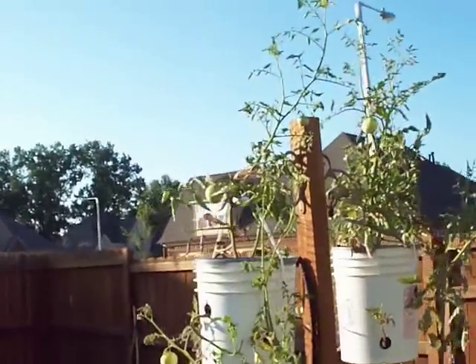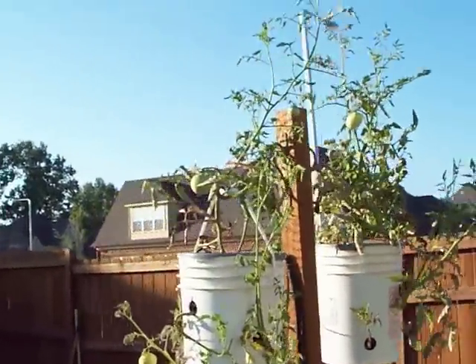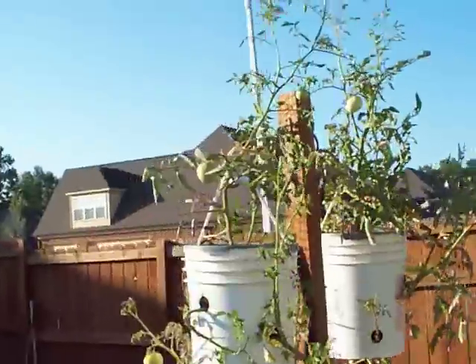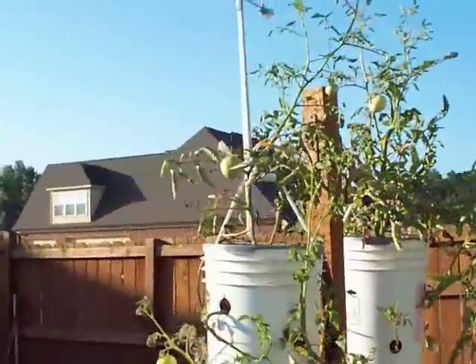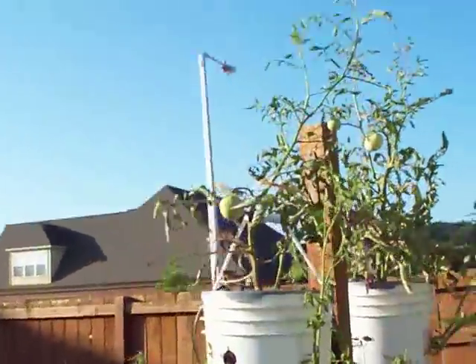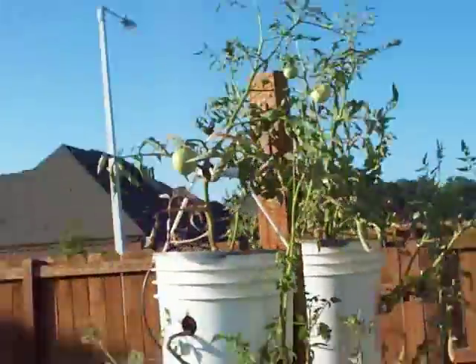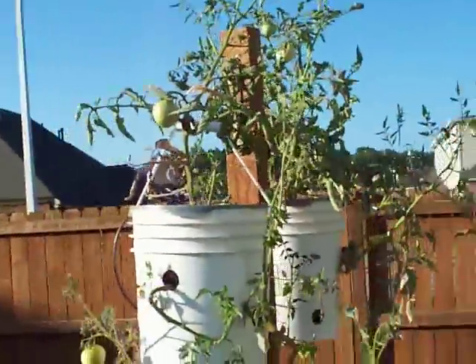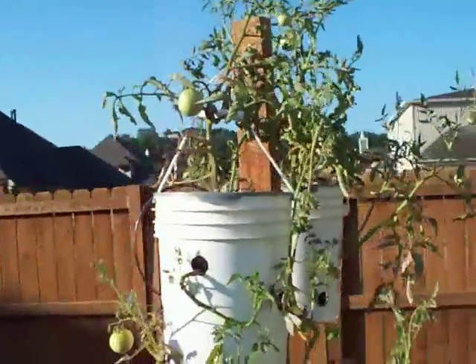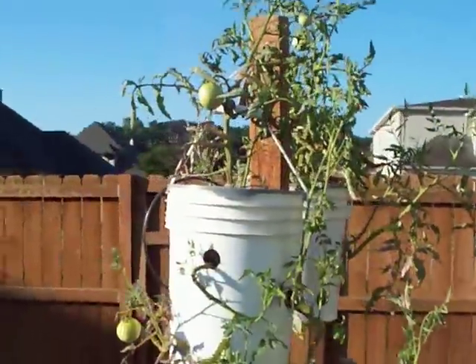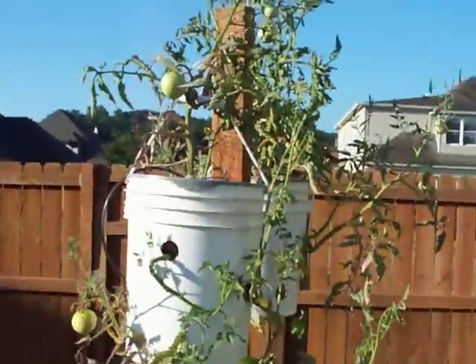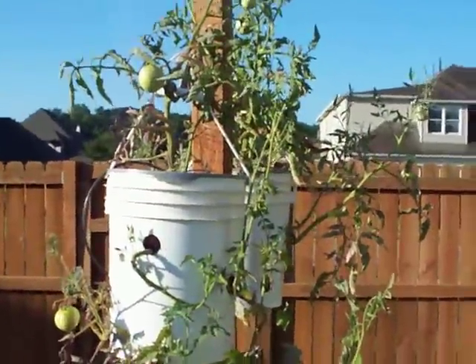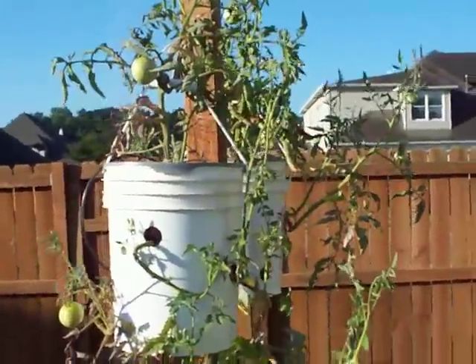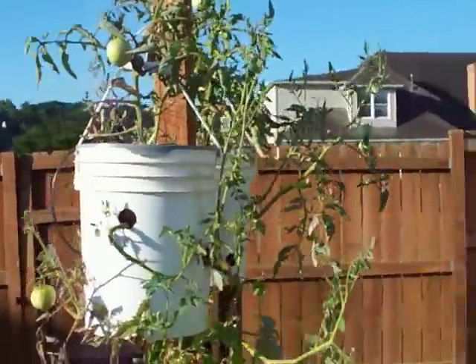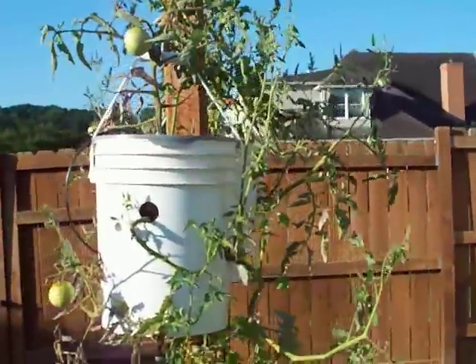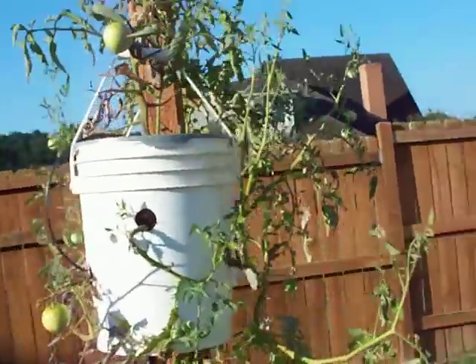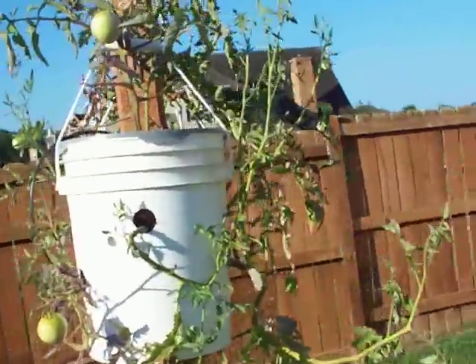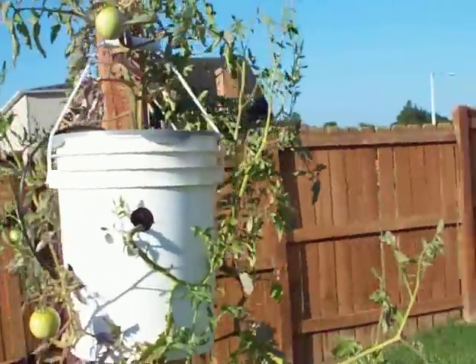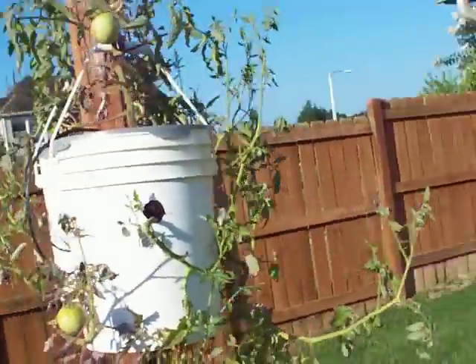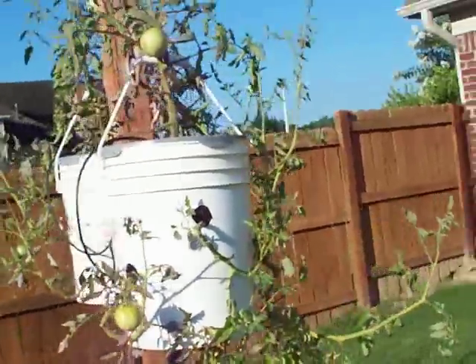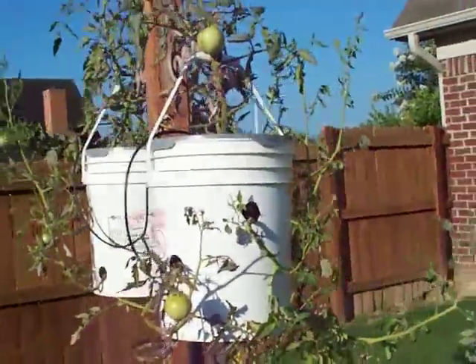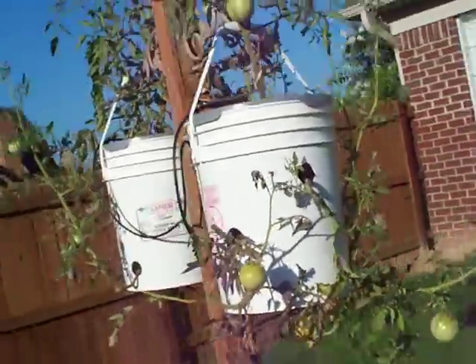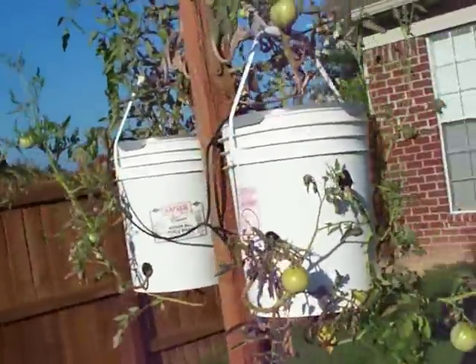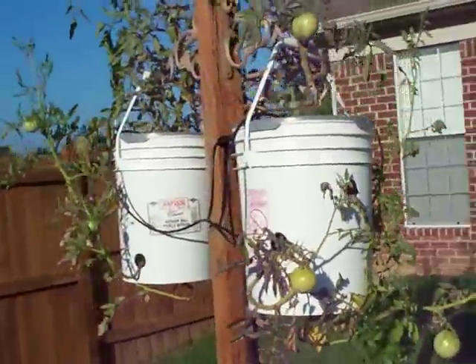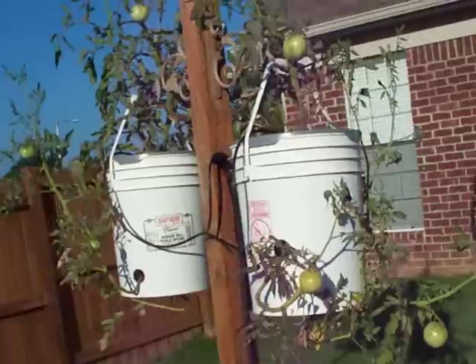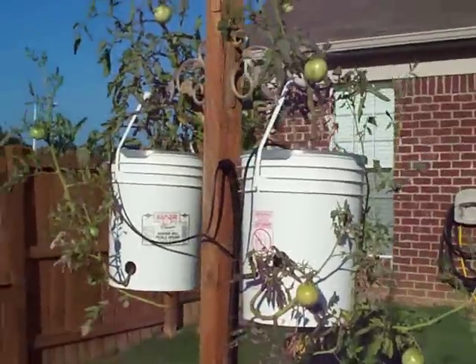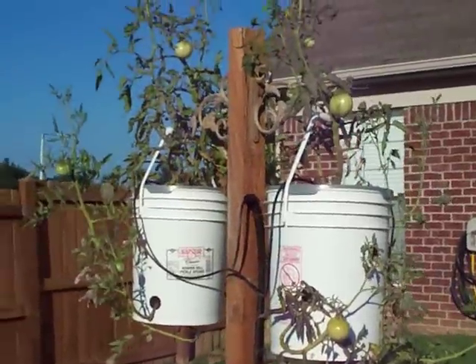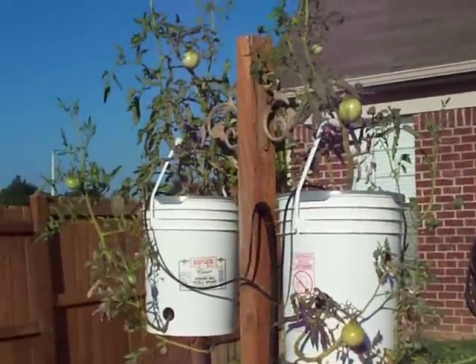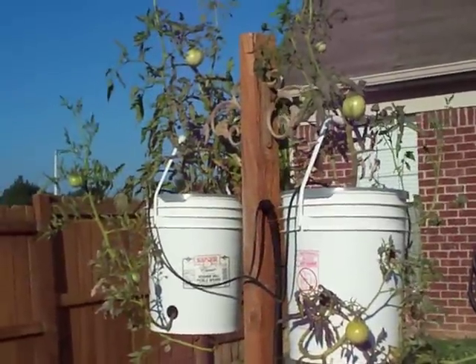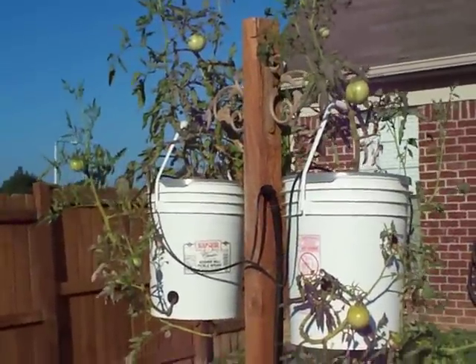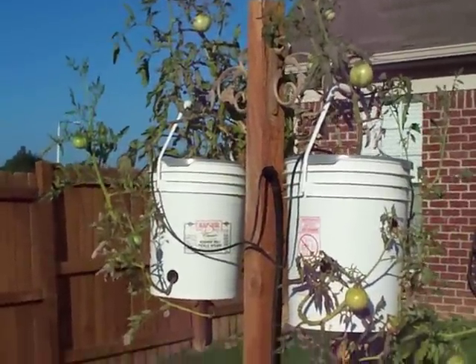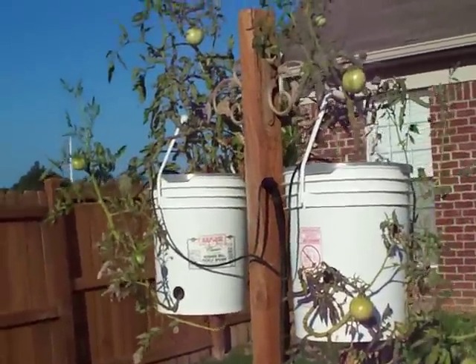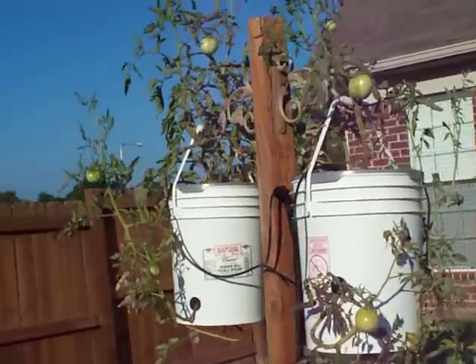I live in Garden Zone 7. Actually I live in Collierville, Tennessee, which is a suburb of Memphis, Tennessee.